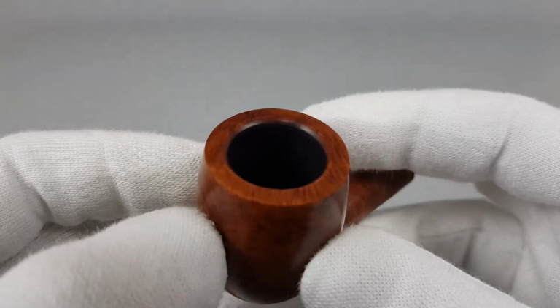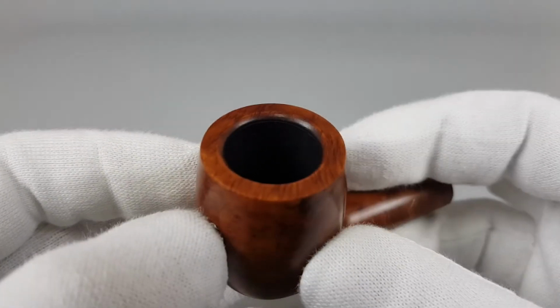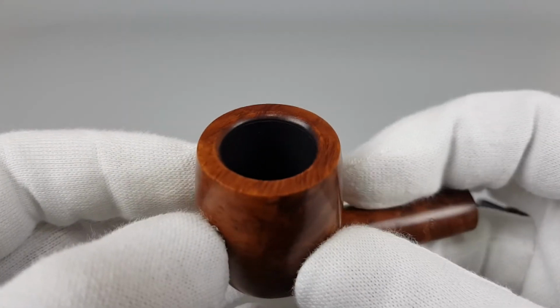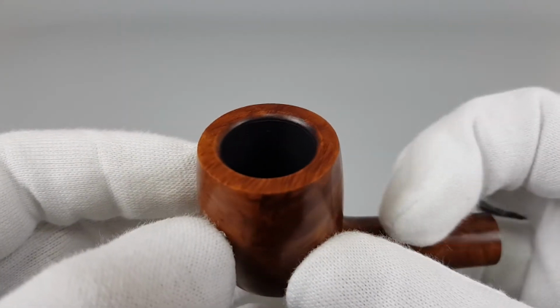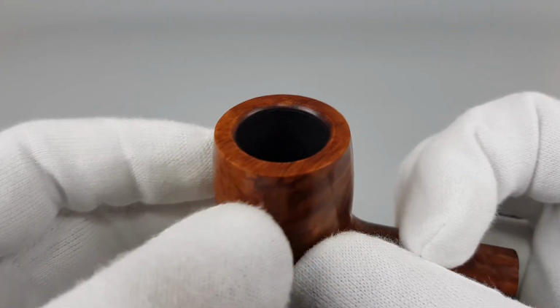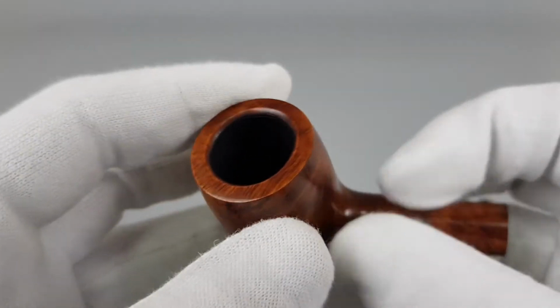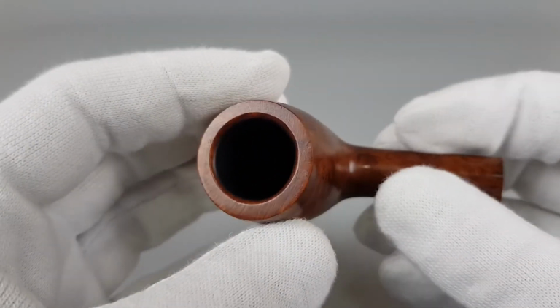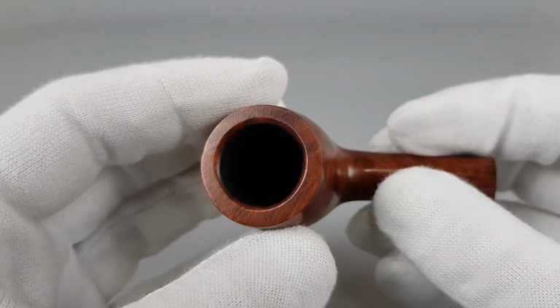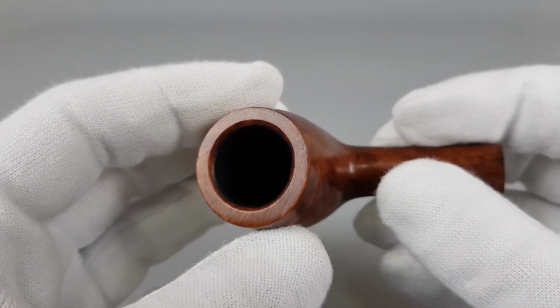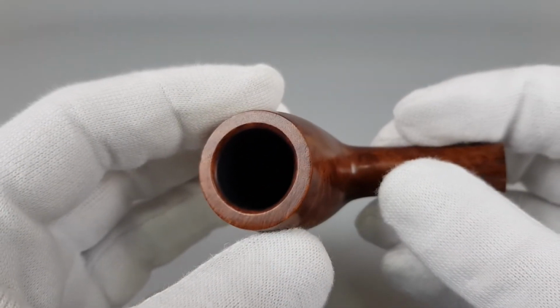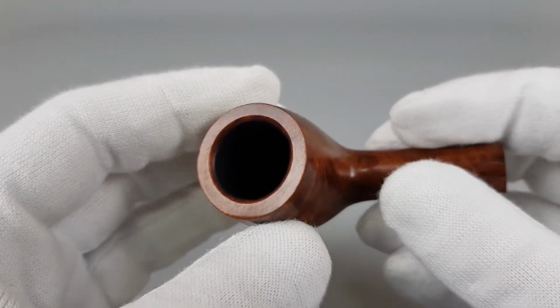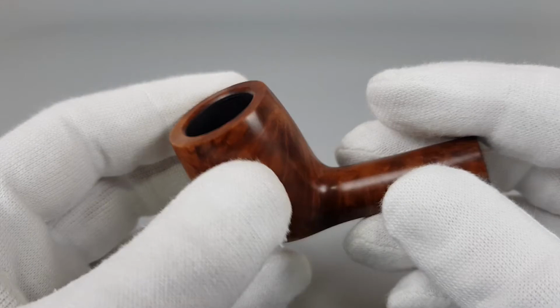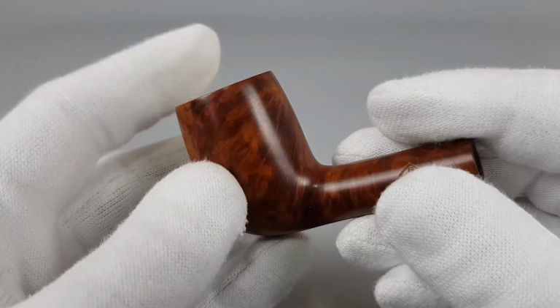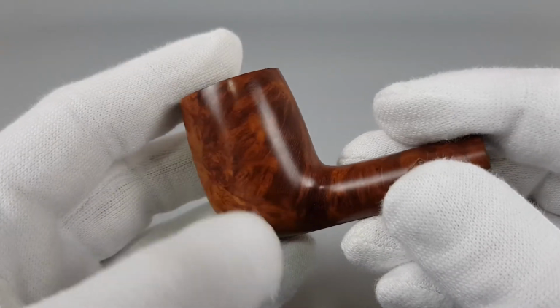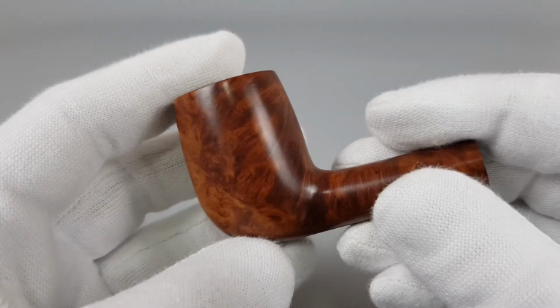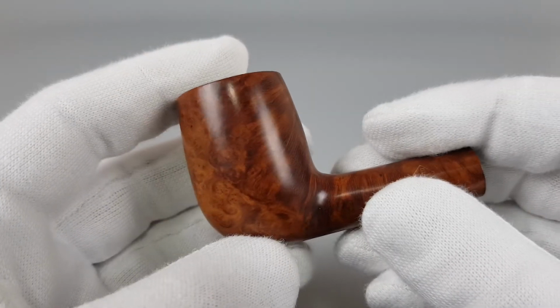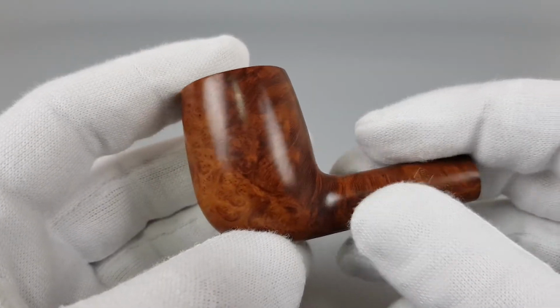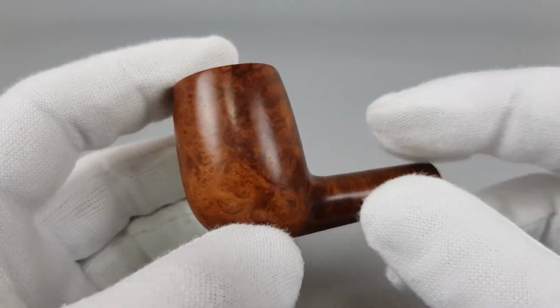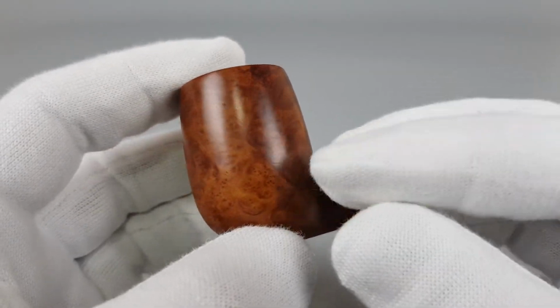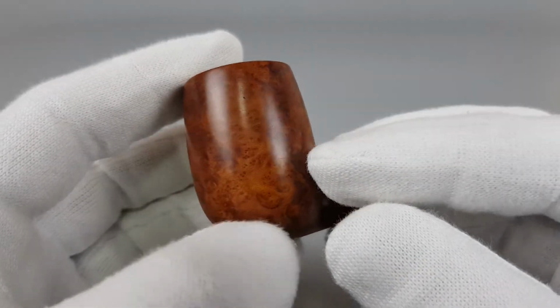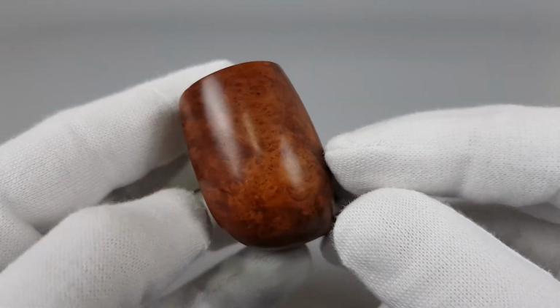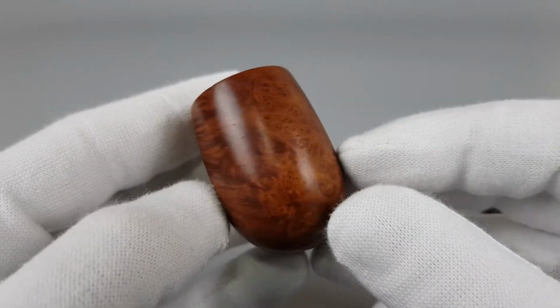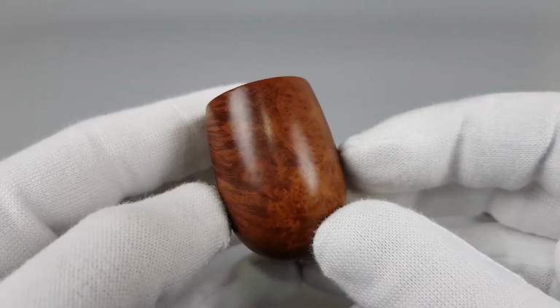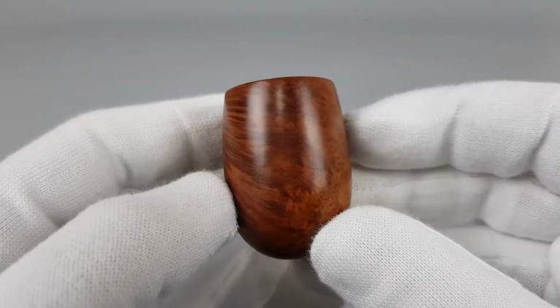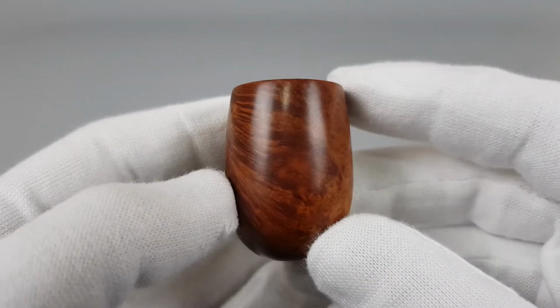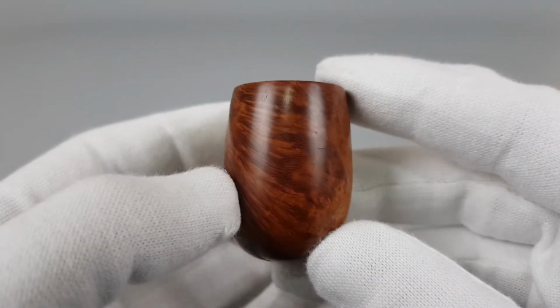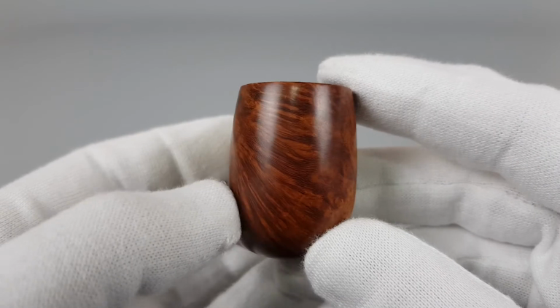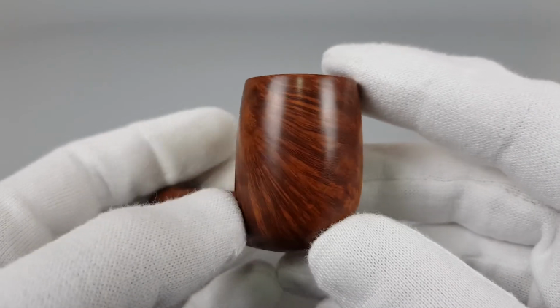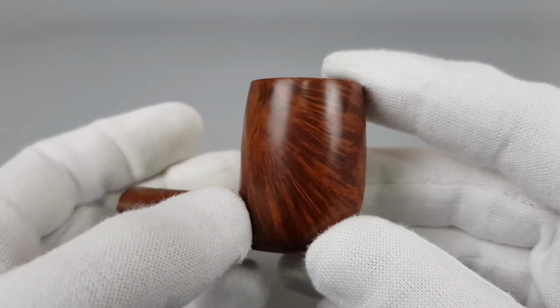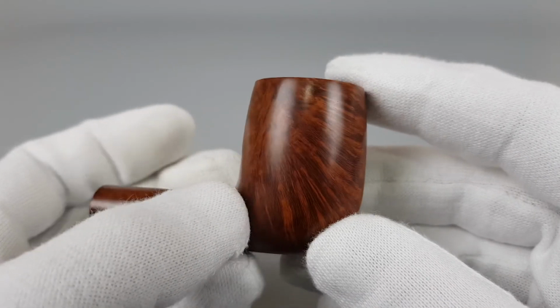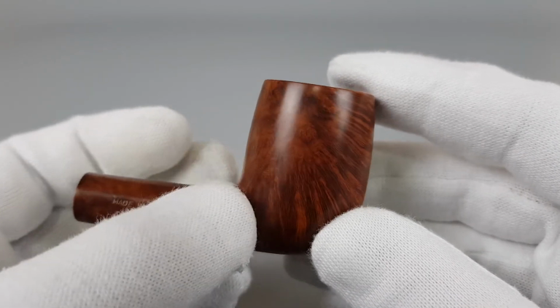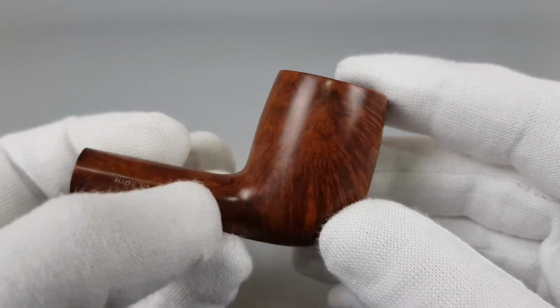No burns or darkening on the rim, perfectly smooth edges. Natural finish with some cross grain.